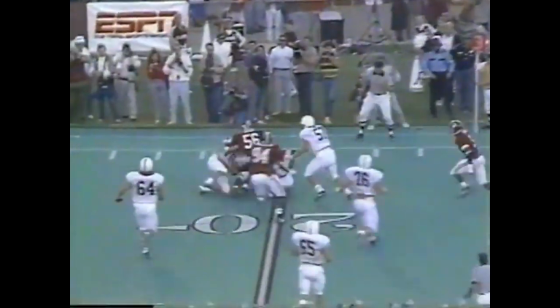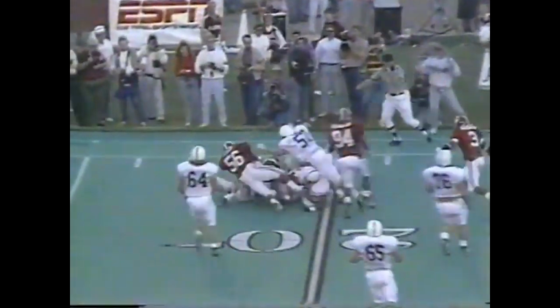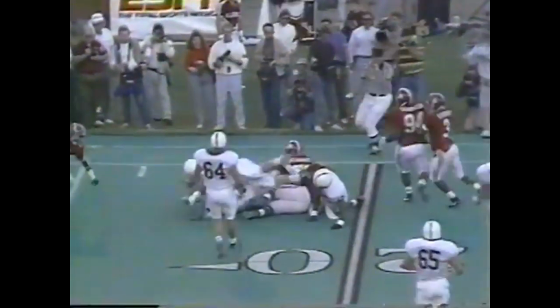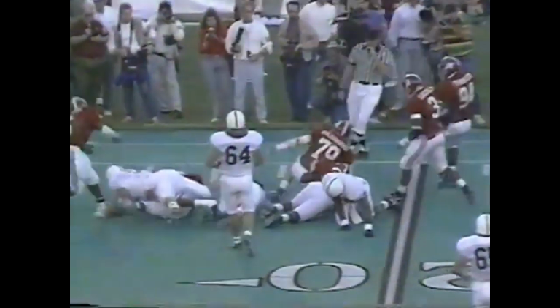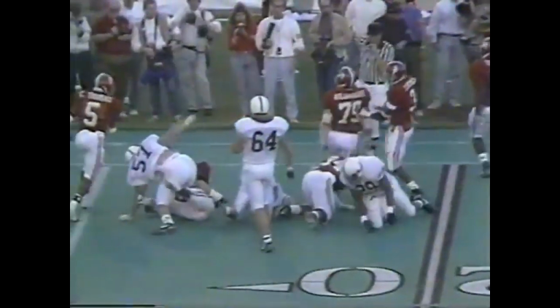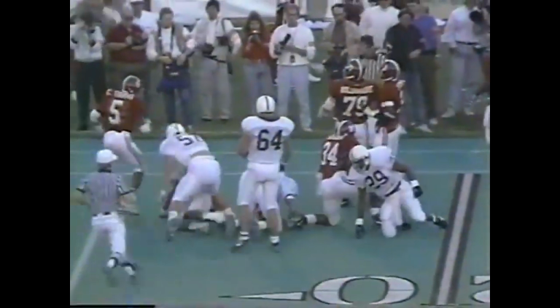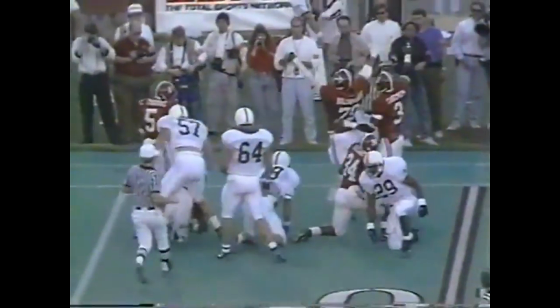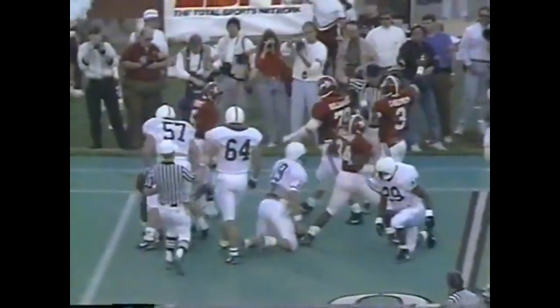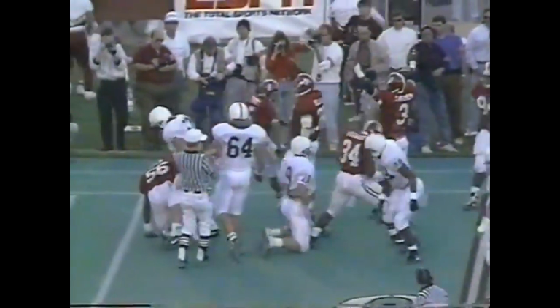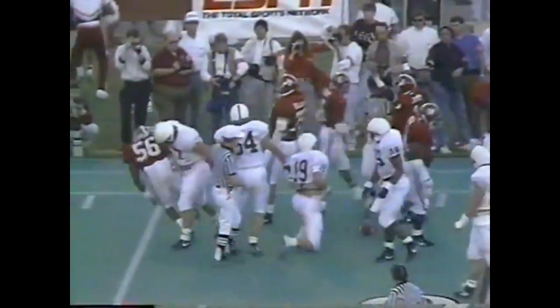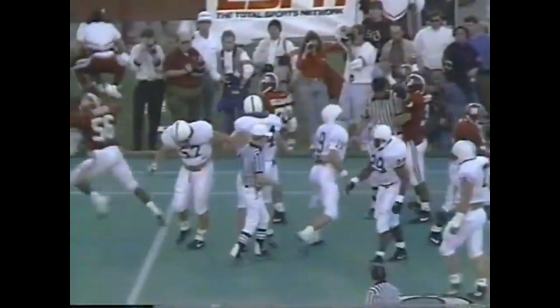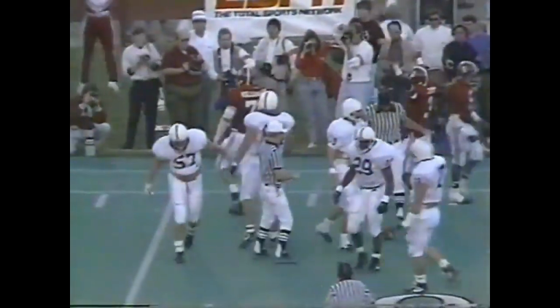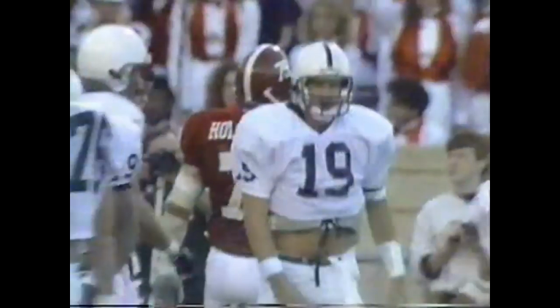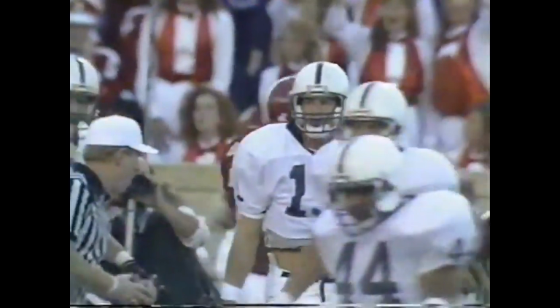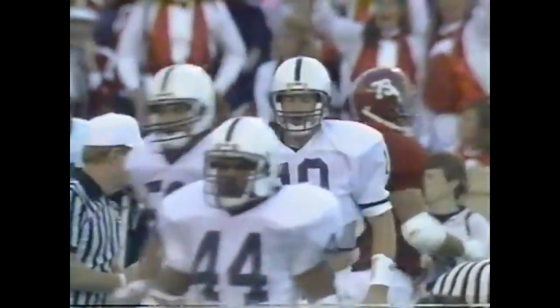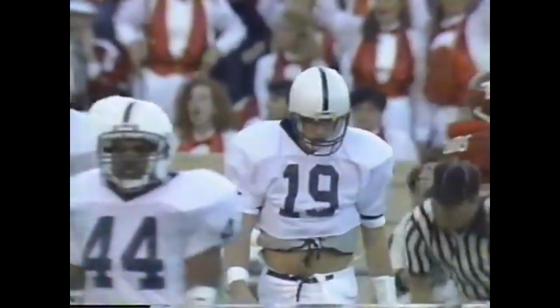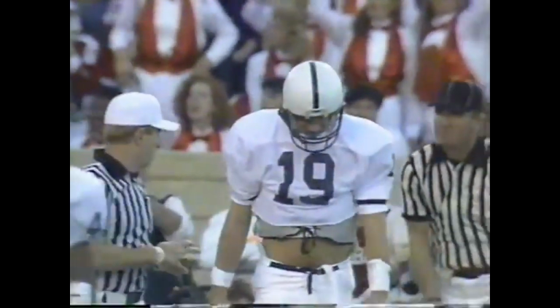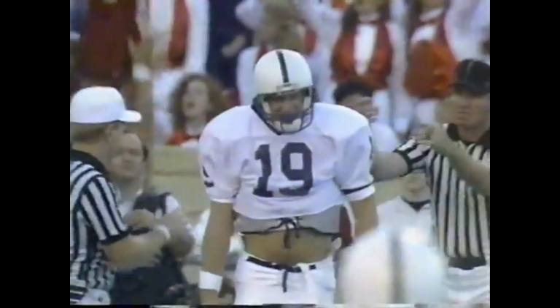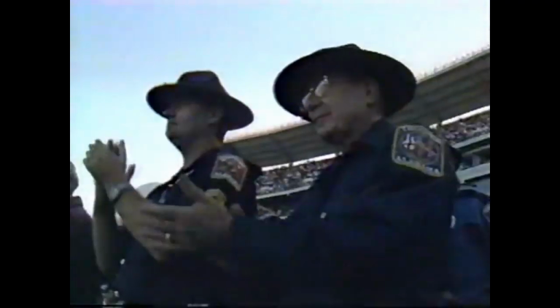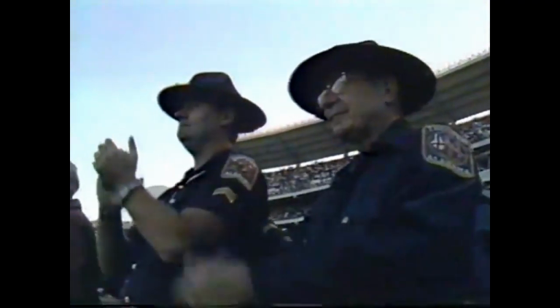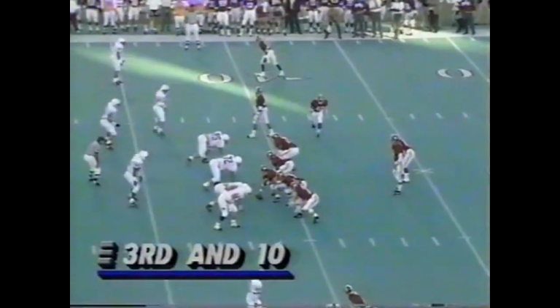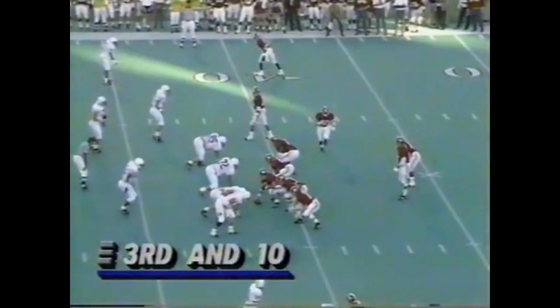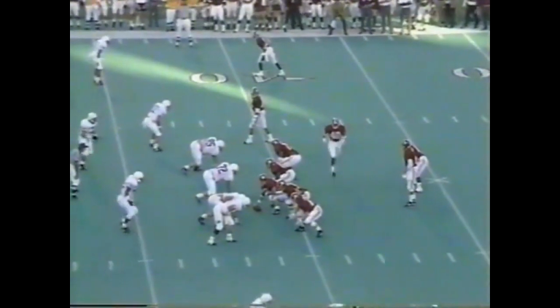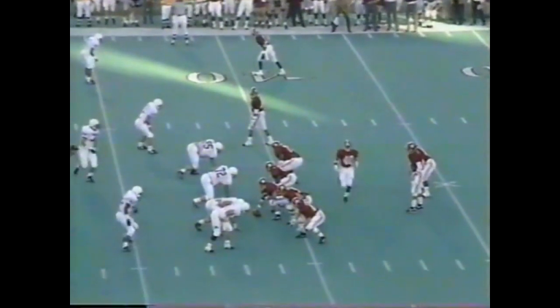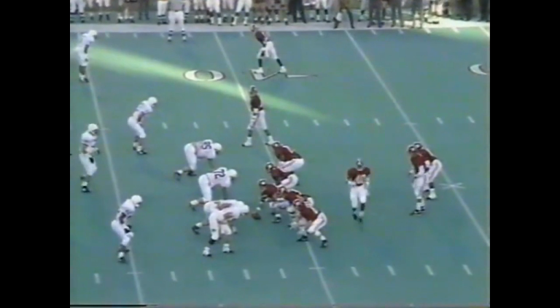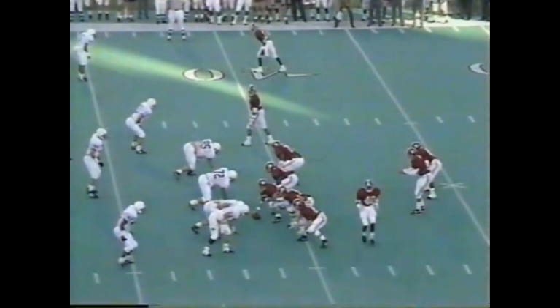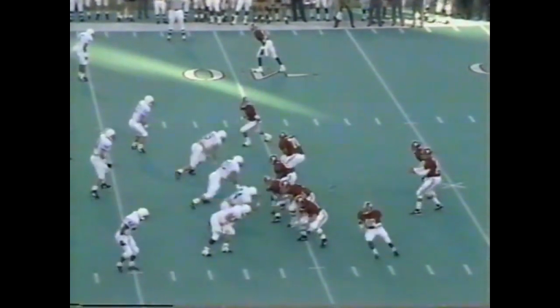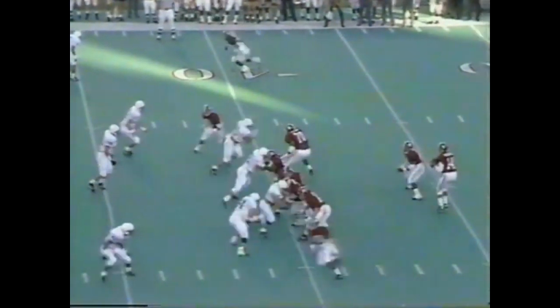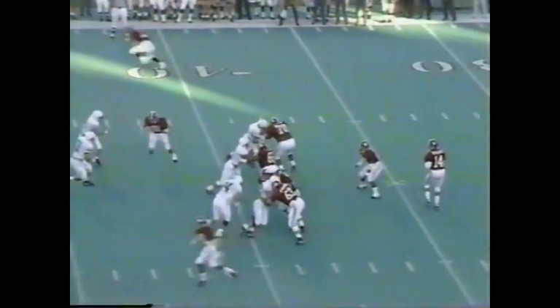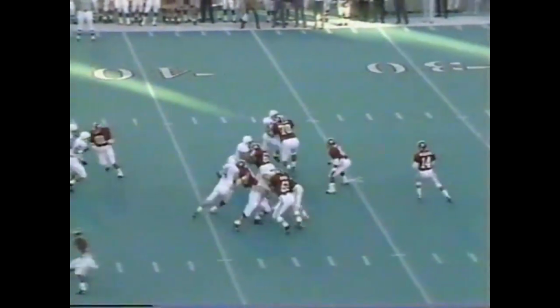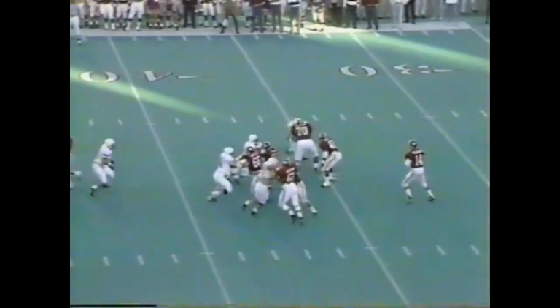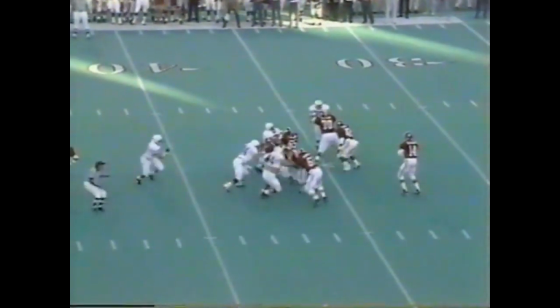He is down — Holbrooks, Stewart, and Odin all there for the Alabama defense. Exactly four minutes left in the first half. It's Penn State three, Alabama nothing.